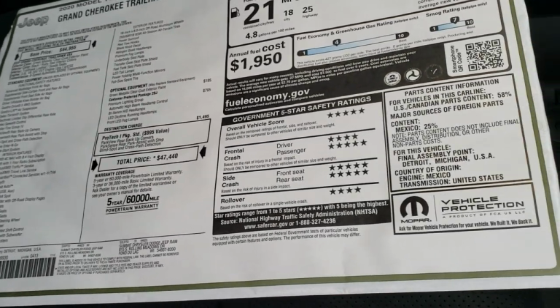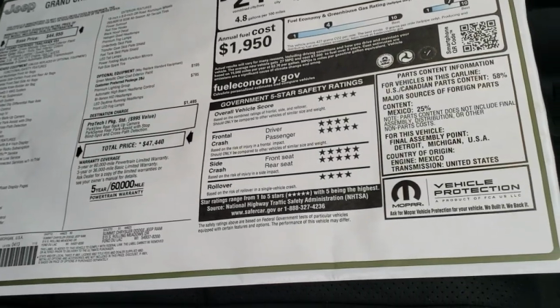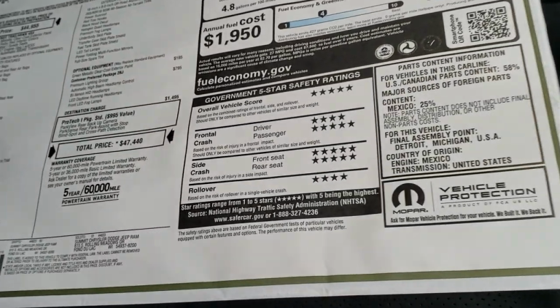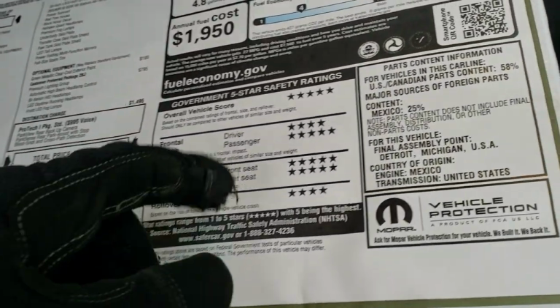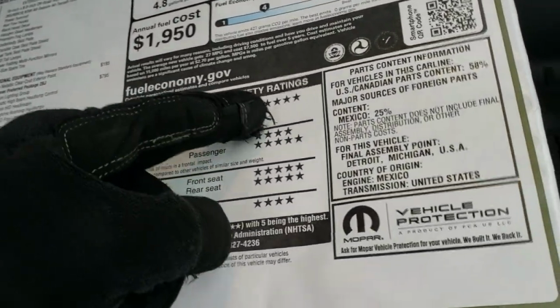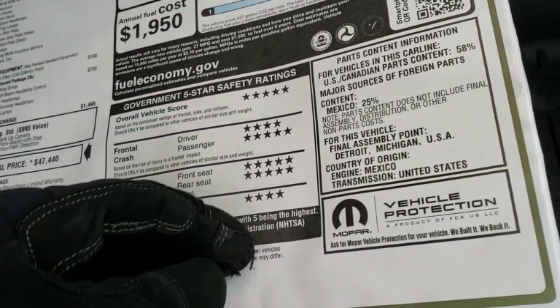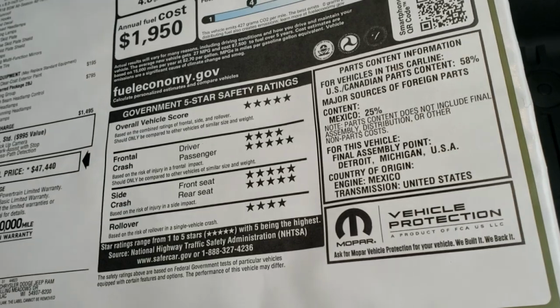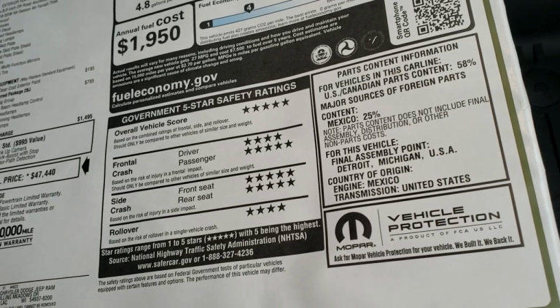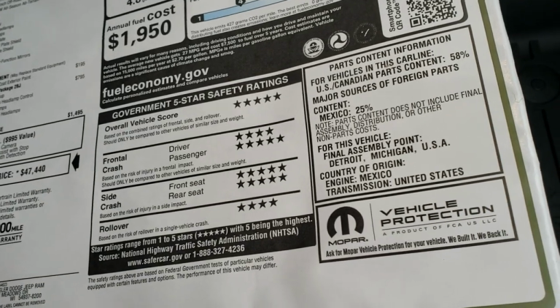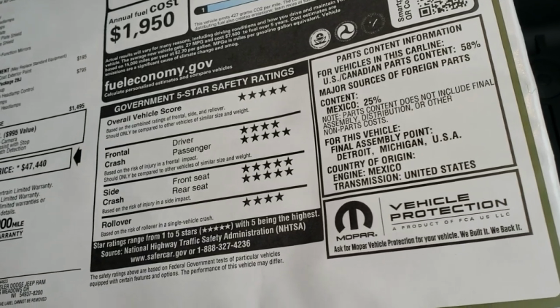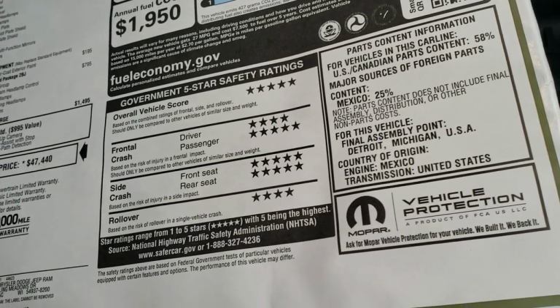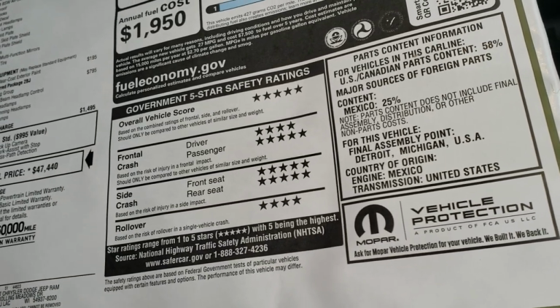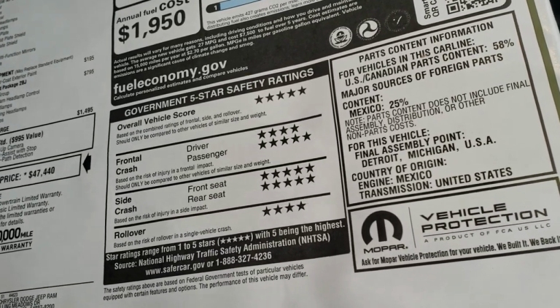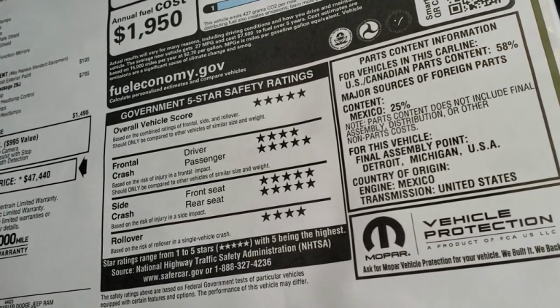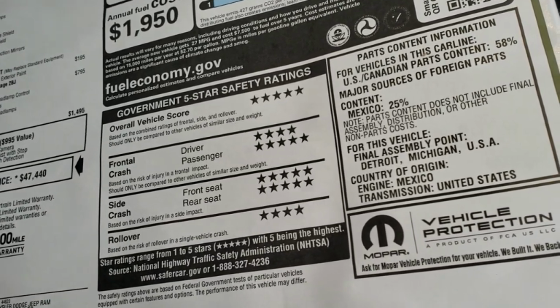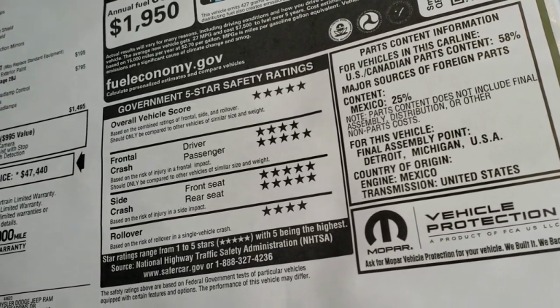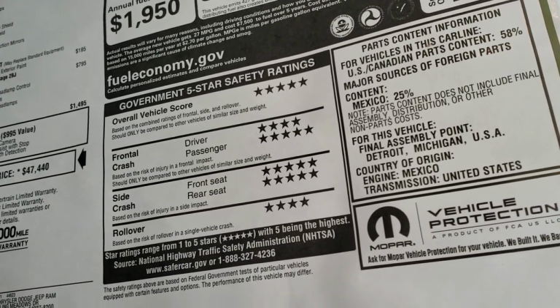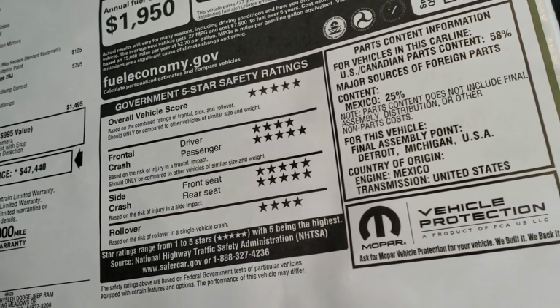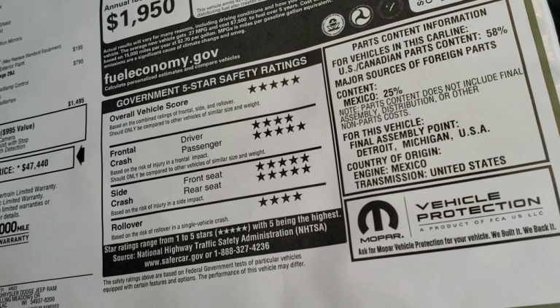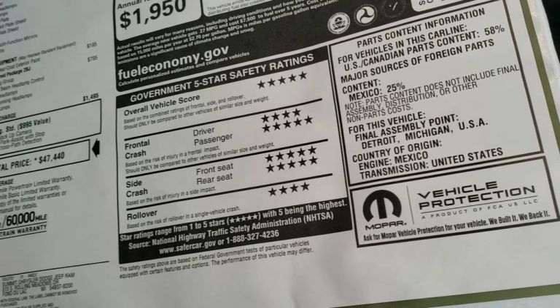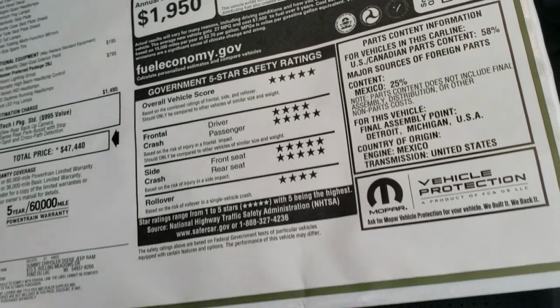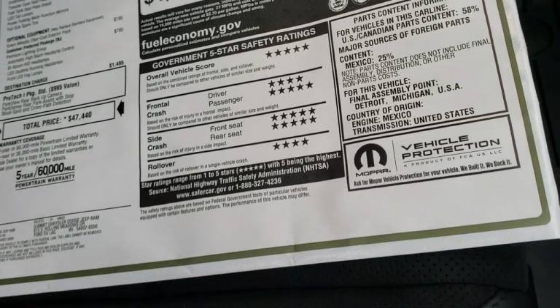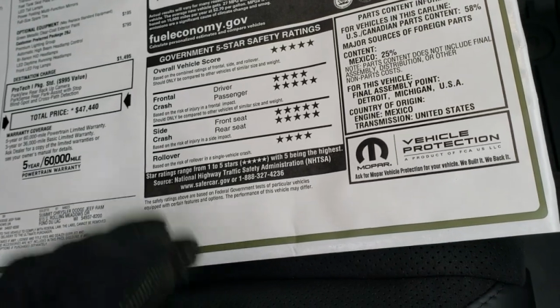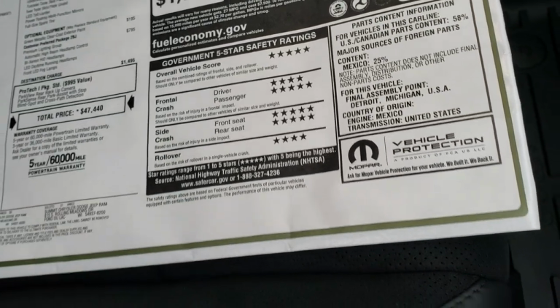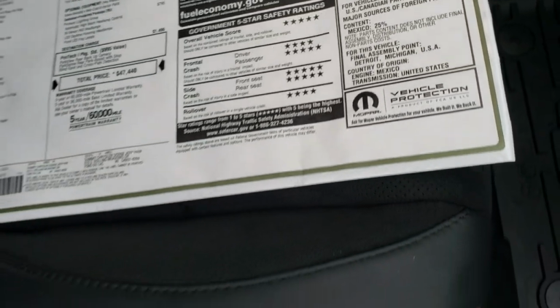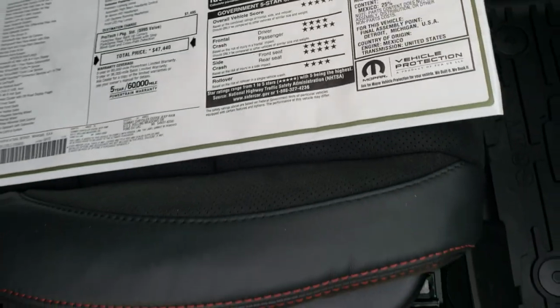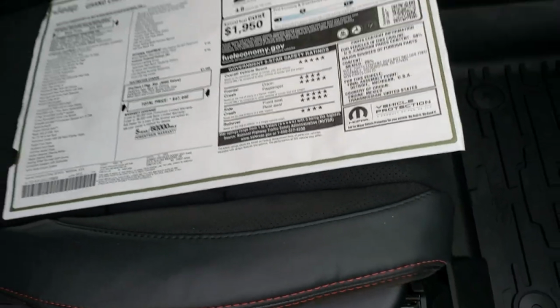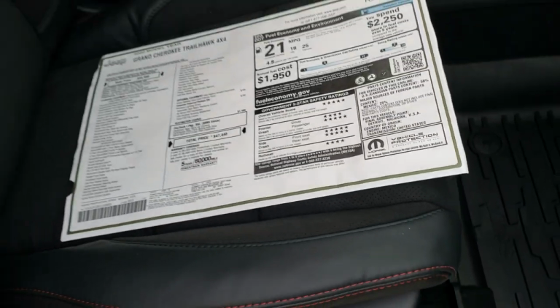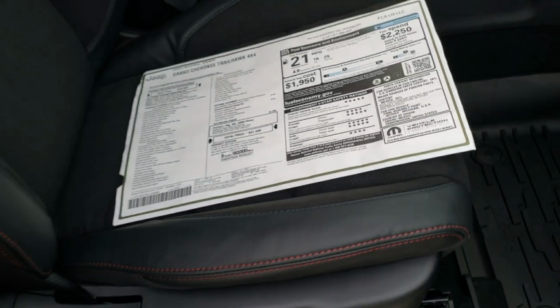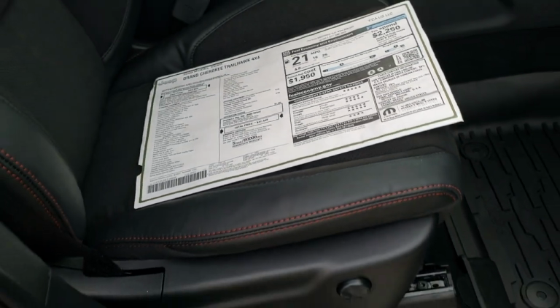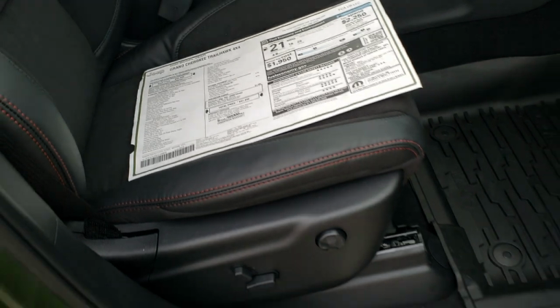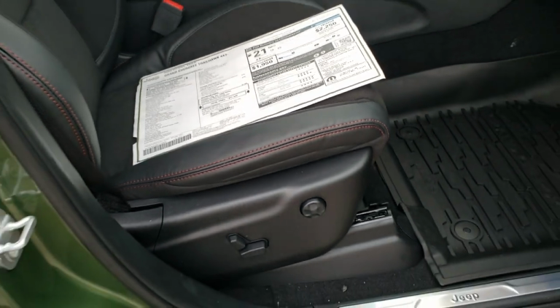Love these Grand Cherokees. They are a very safe vehicle — five-star overall score, and pretty much five stars all the way across except rollover and front driver crash rating. So a very safe vehicle.